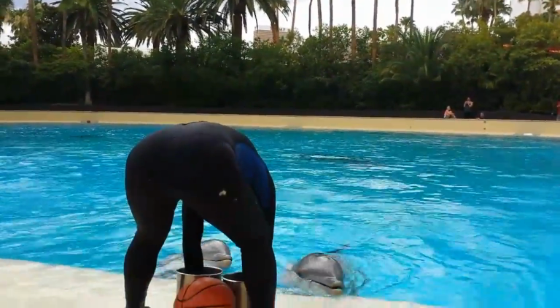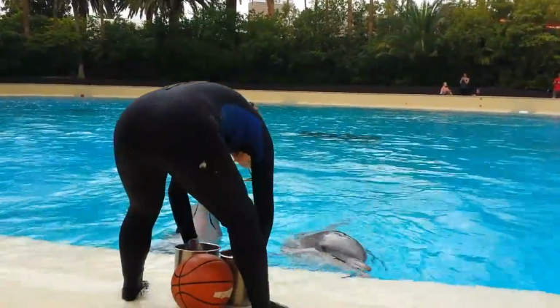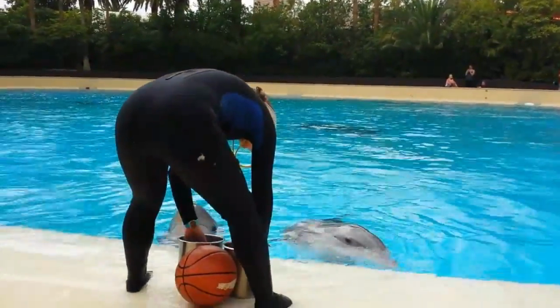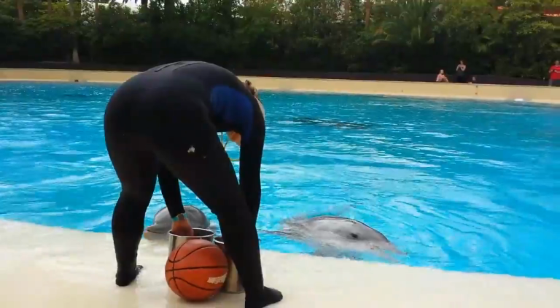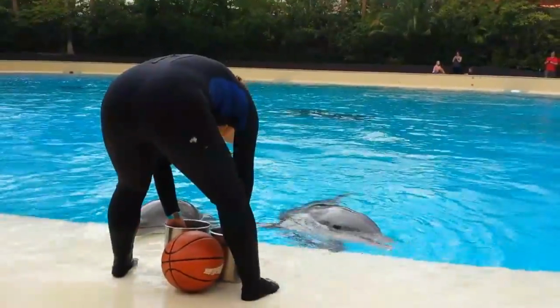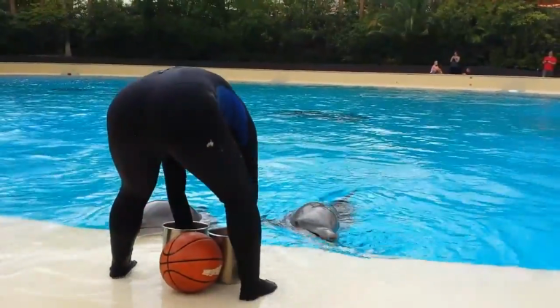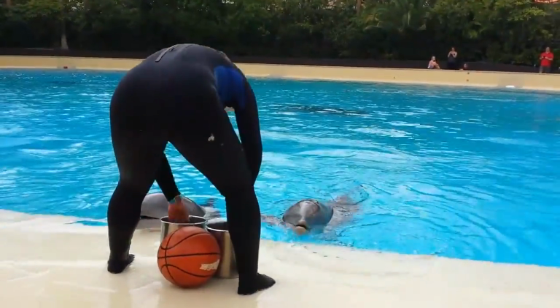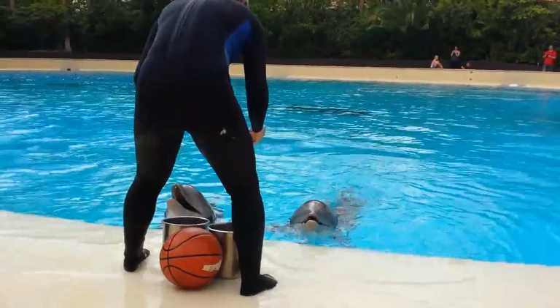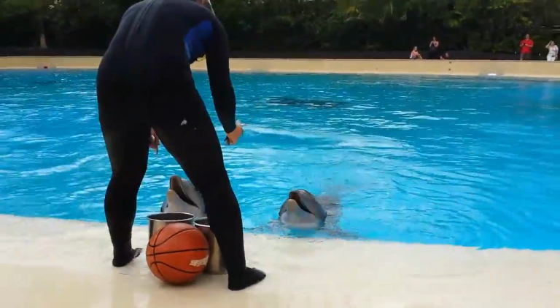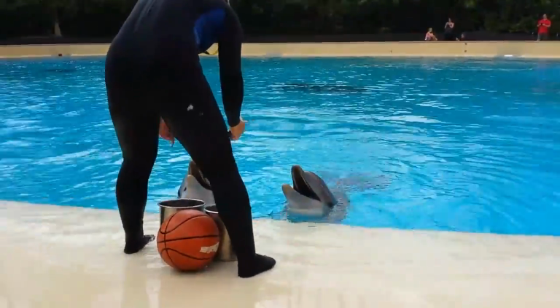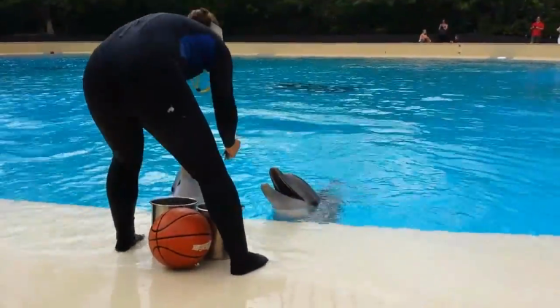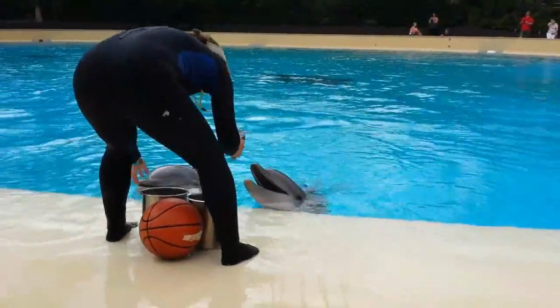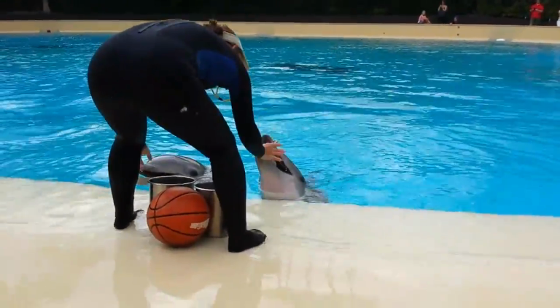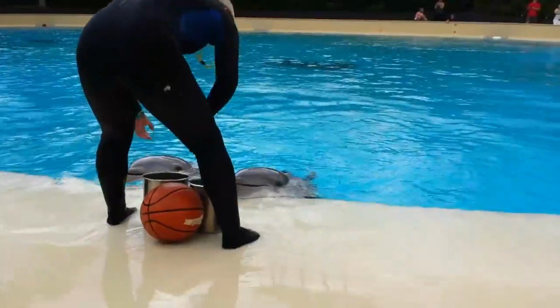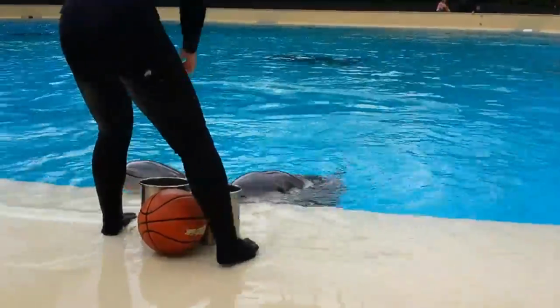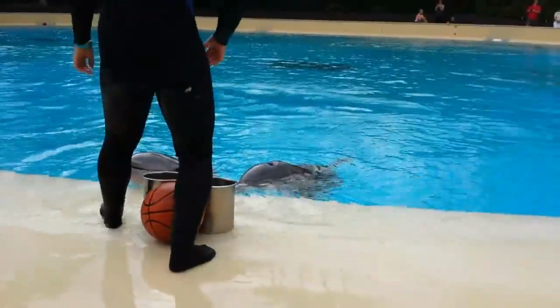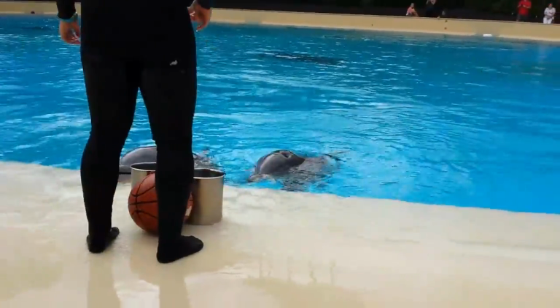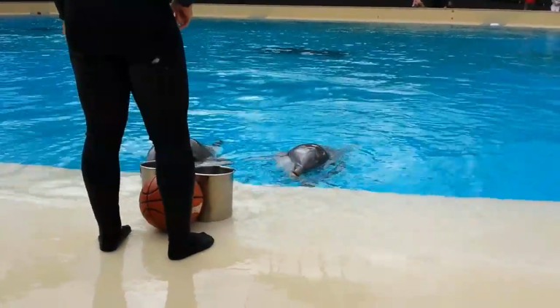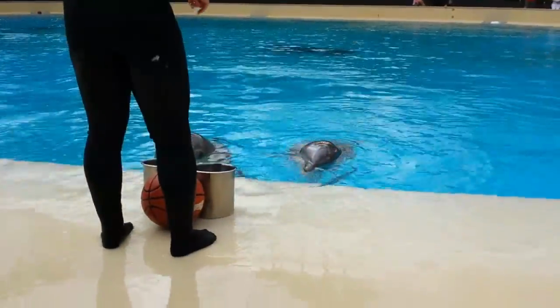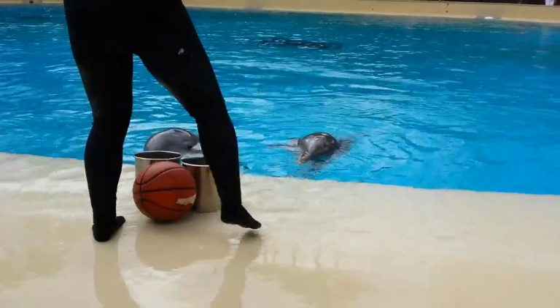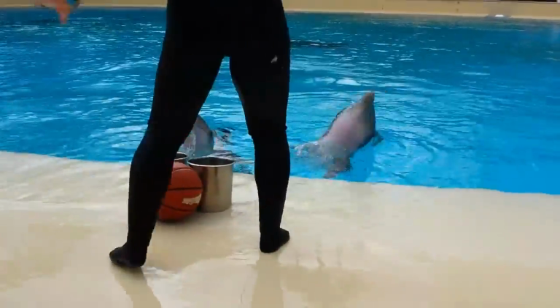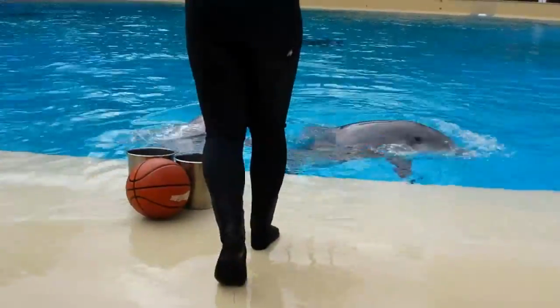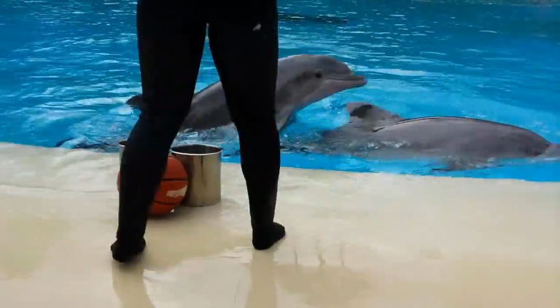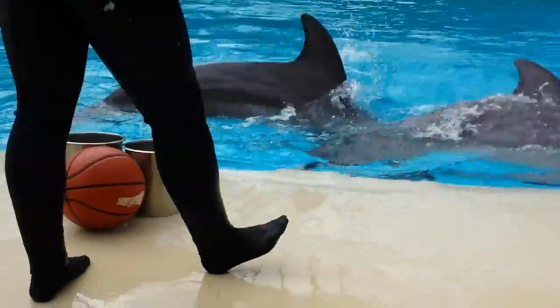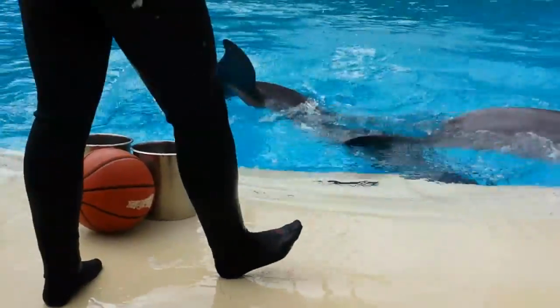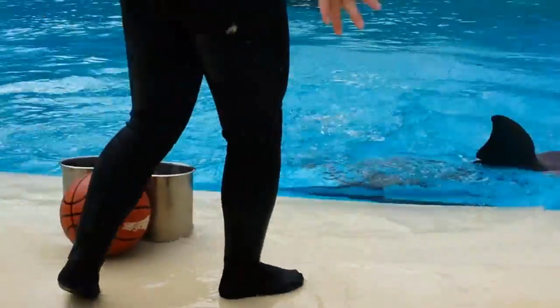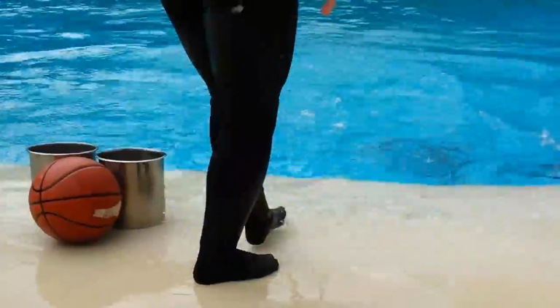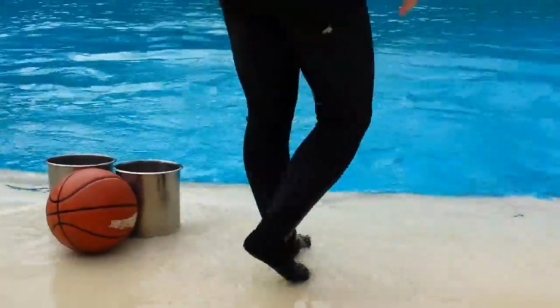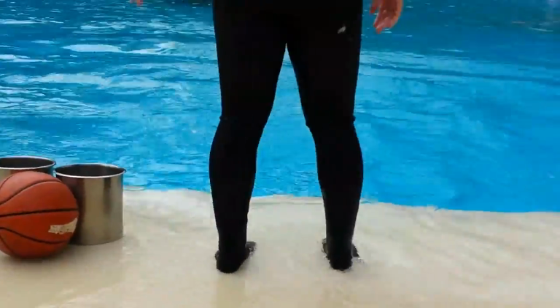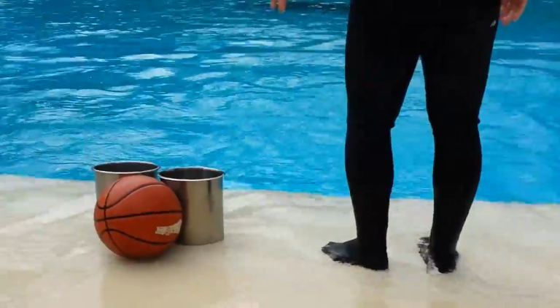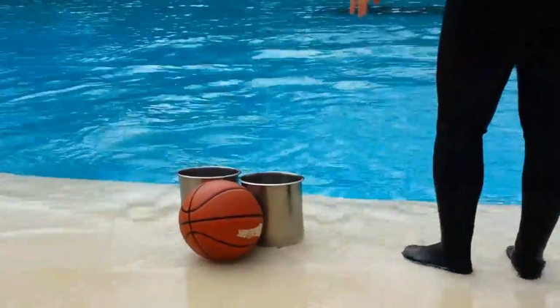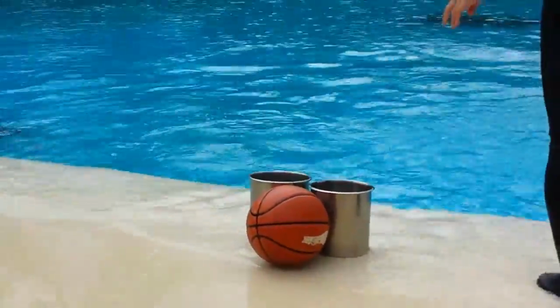A fun fact about dolphins: they do have facial recognition. So they remember our trainers not by their costumes, but by their individual faces. Even as our trainers come by in their normal street clothes, the dolphins can still recognize them.